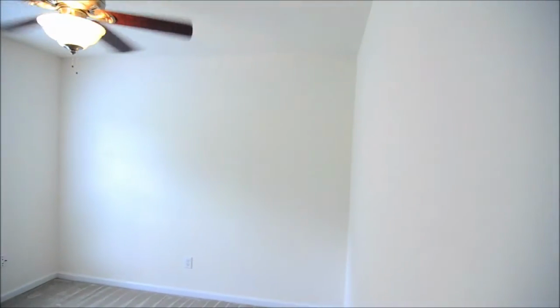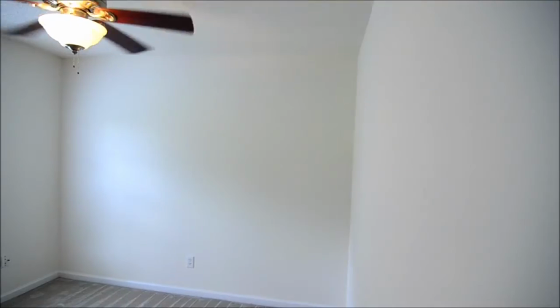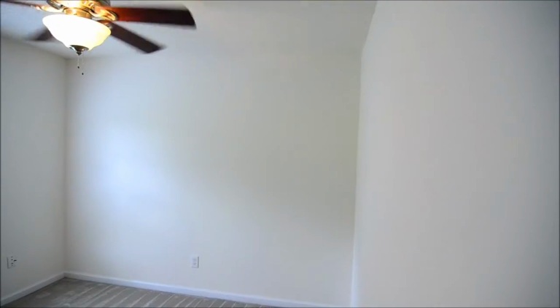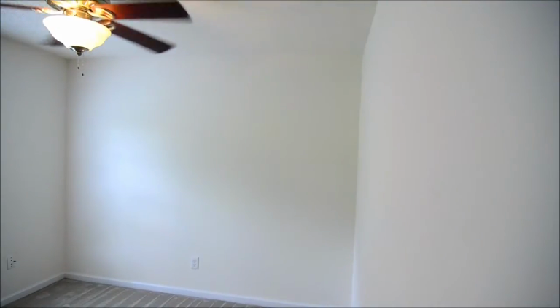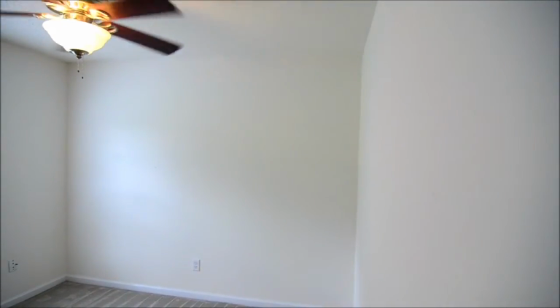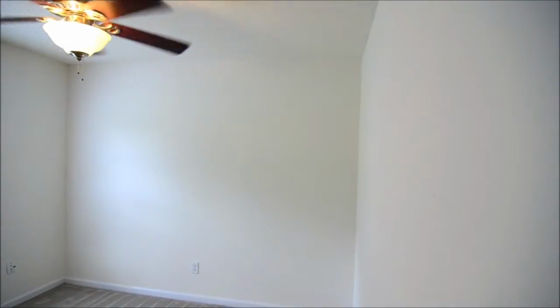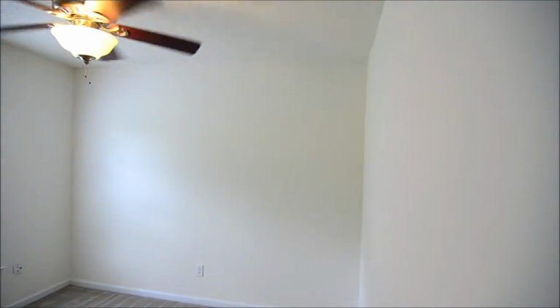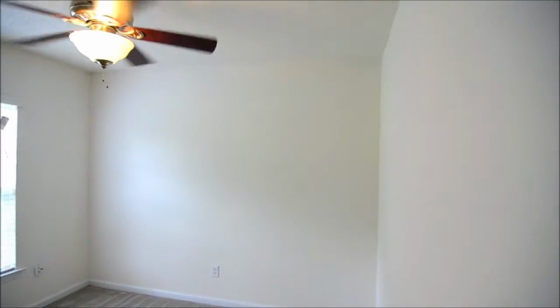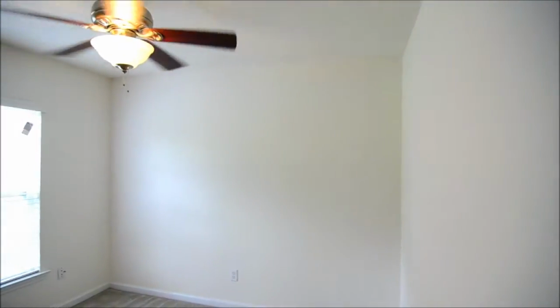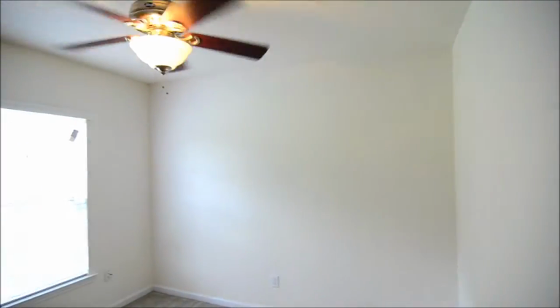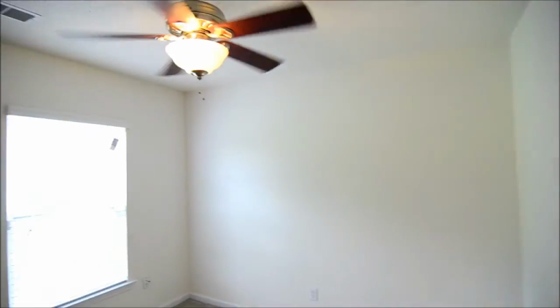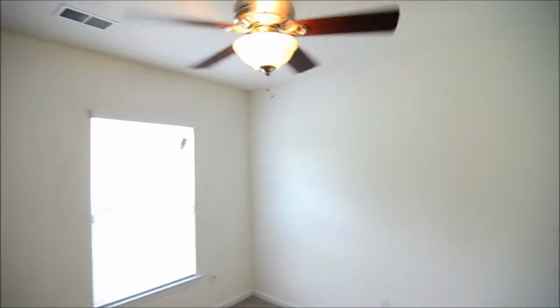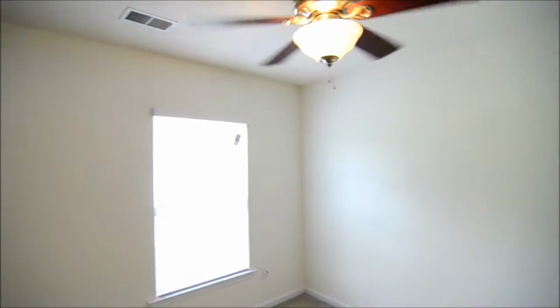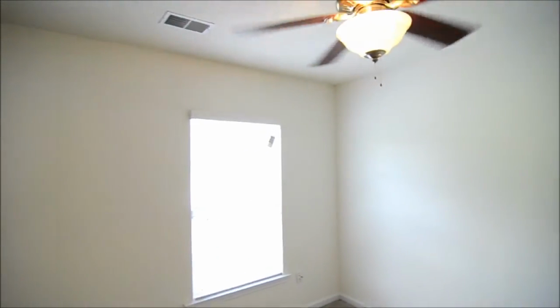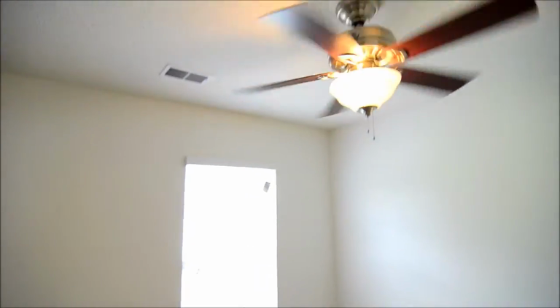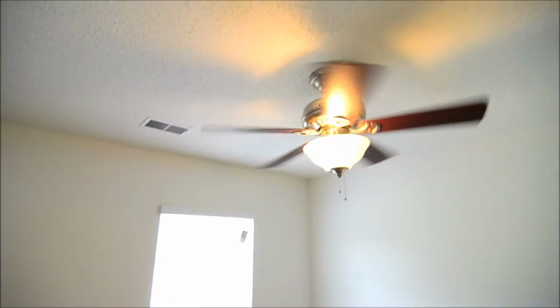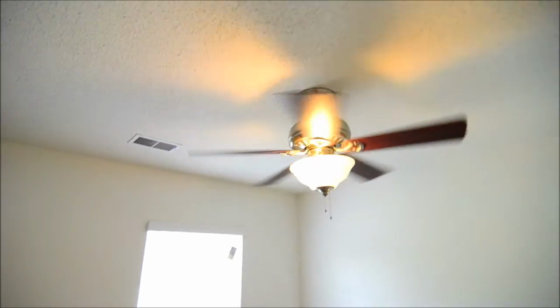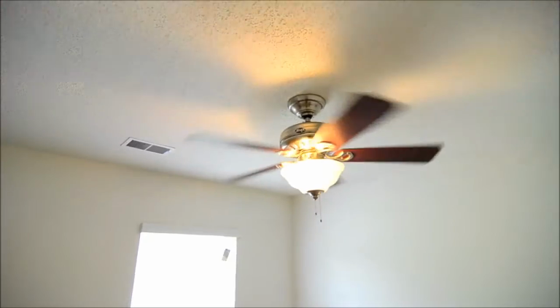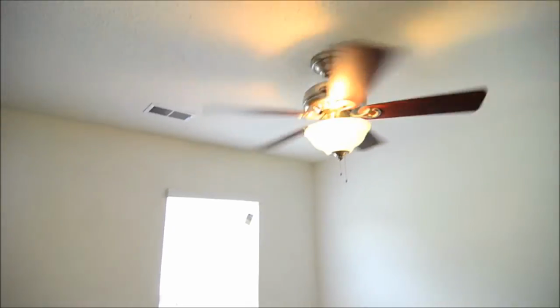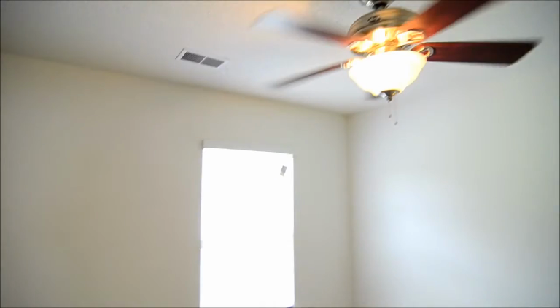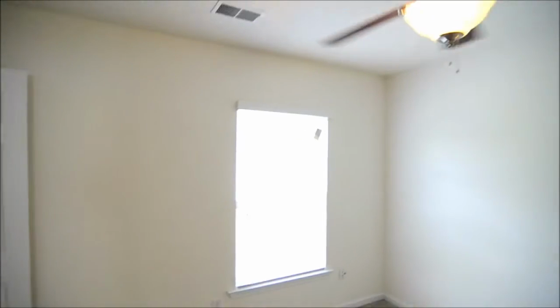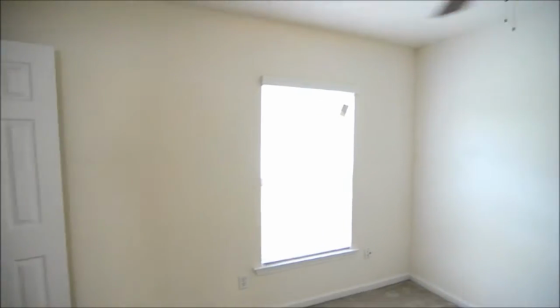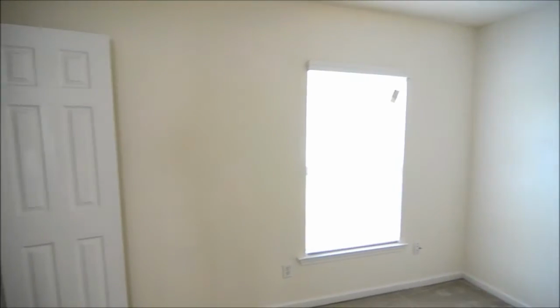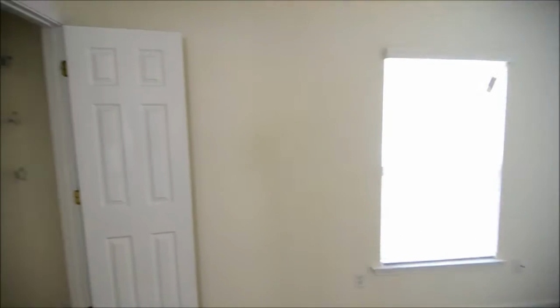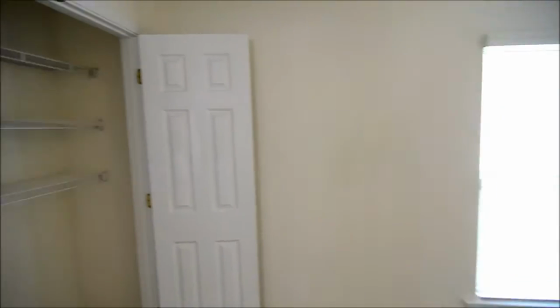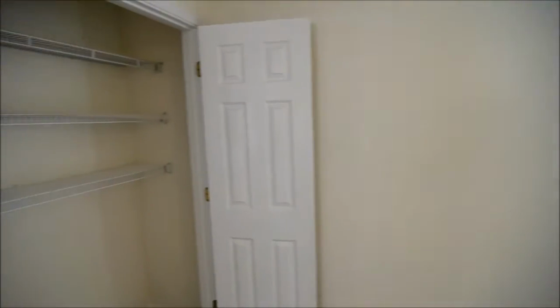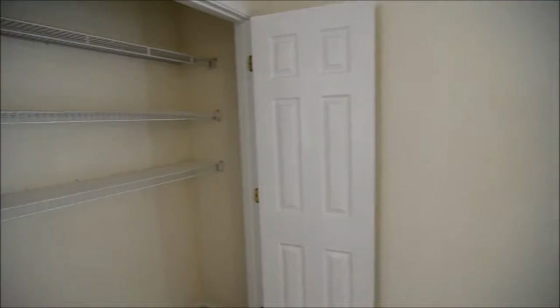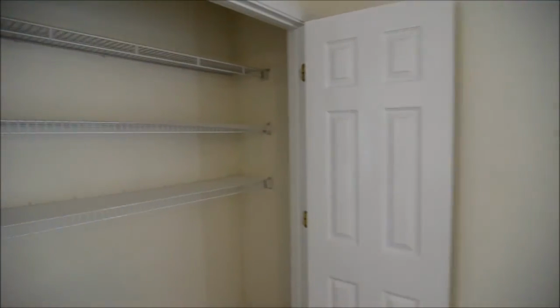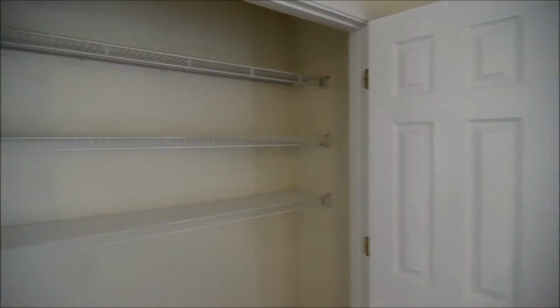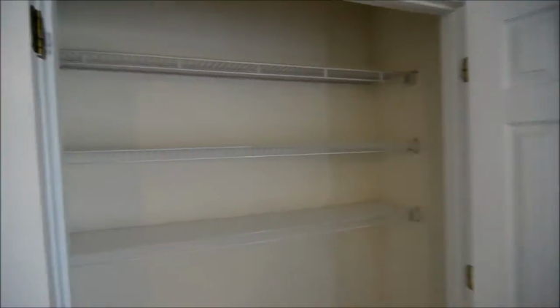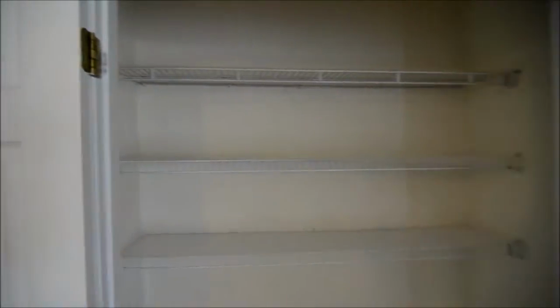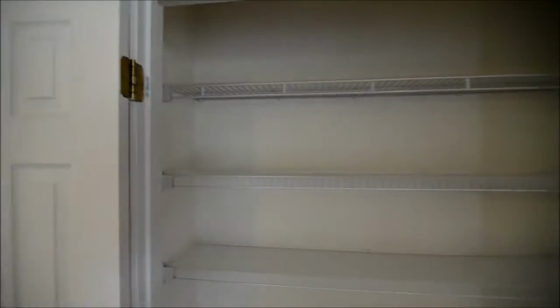Then we have our third bedroom here. This room also has a ceiling fan and here's the closet.